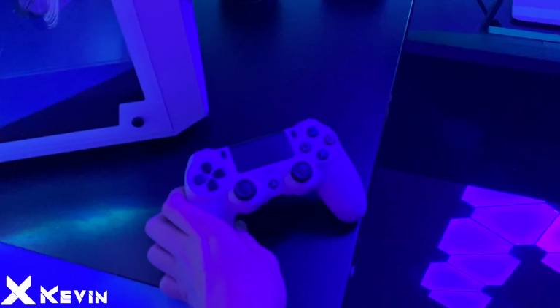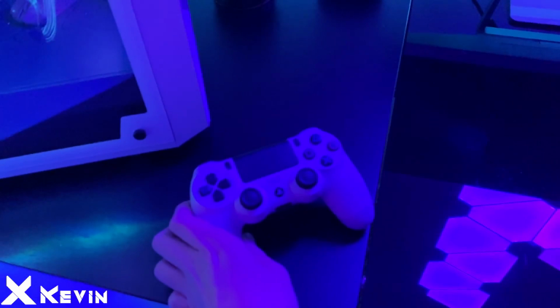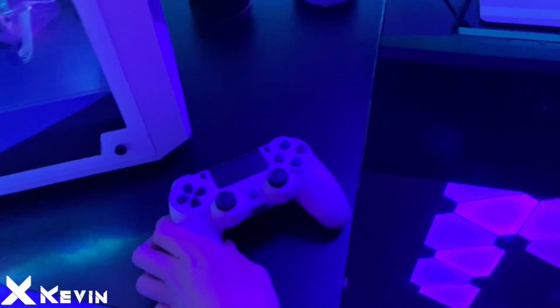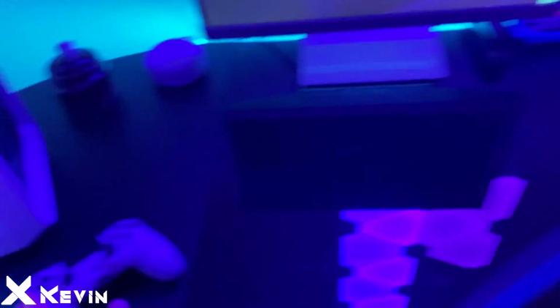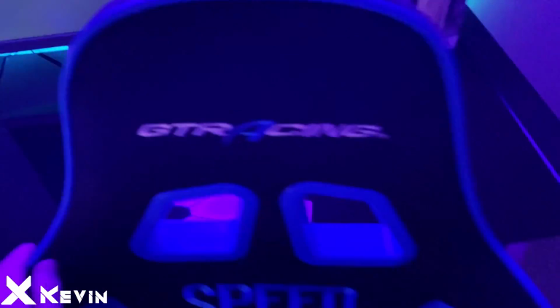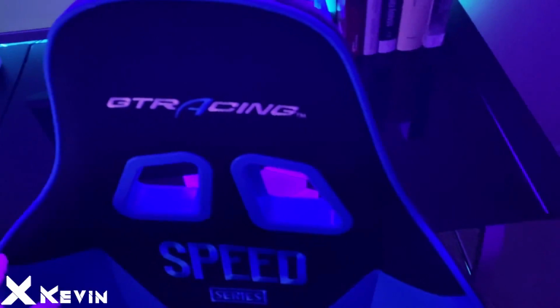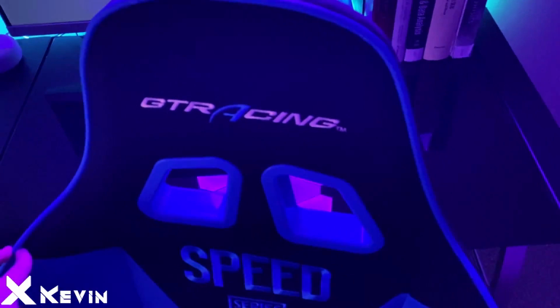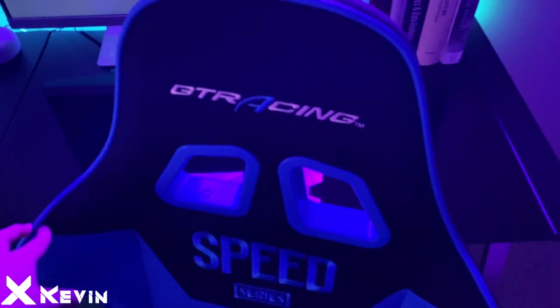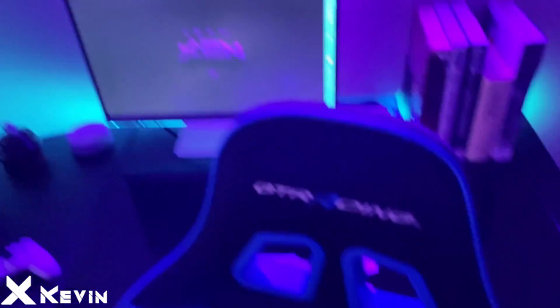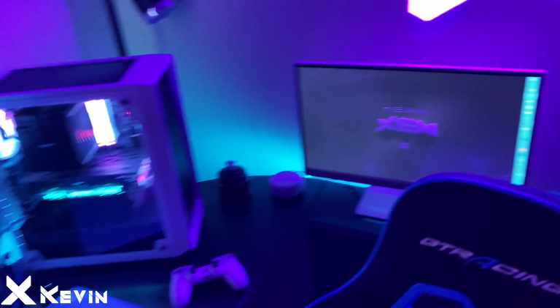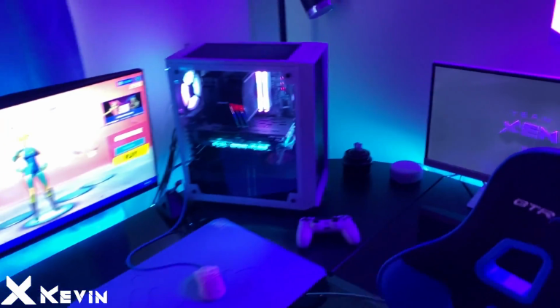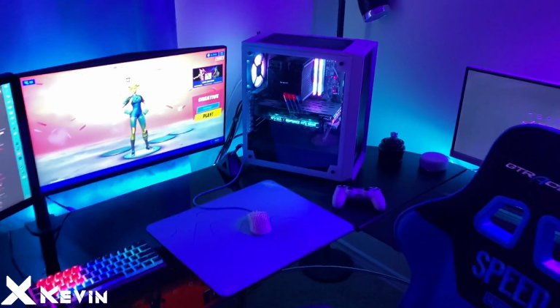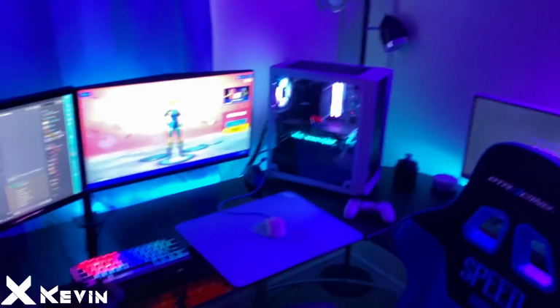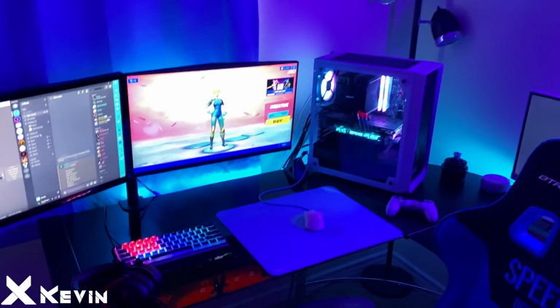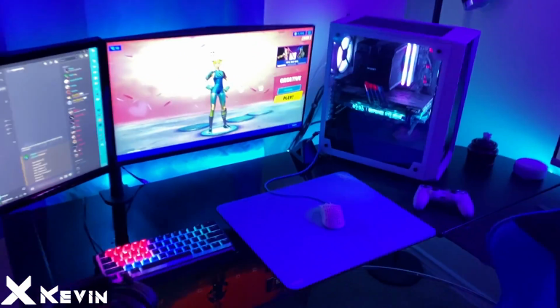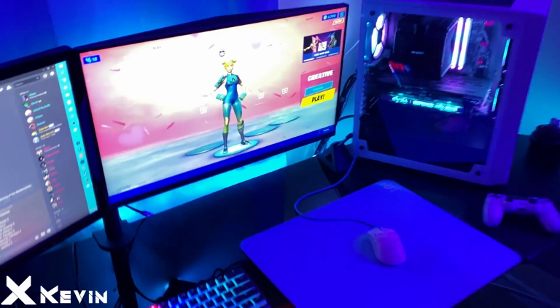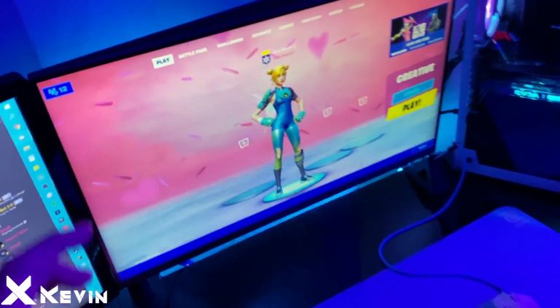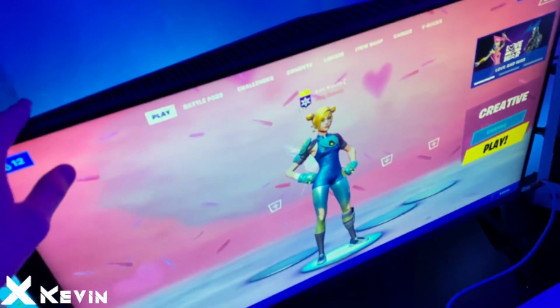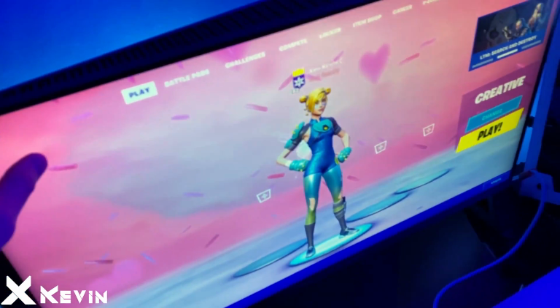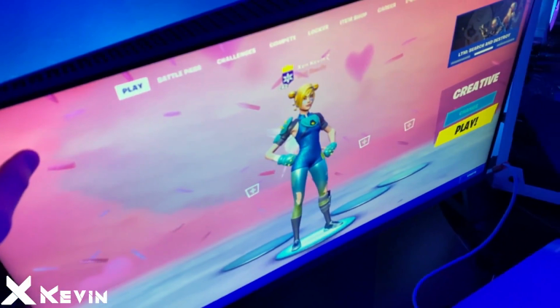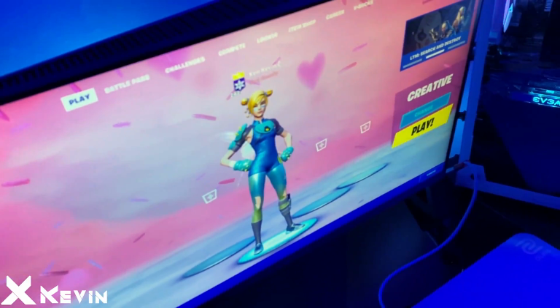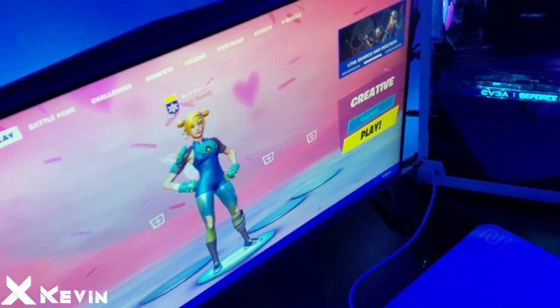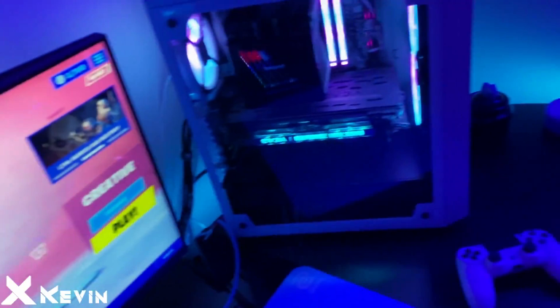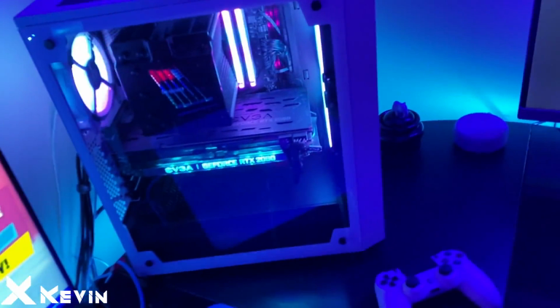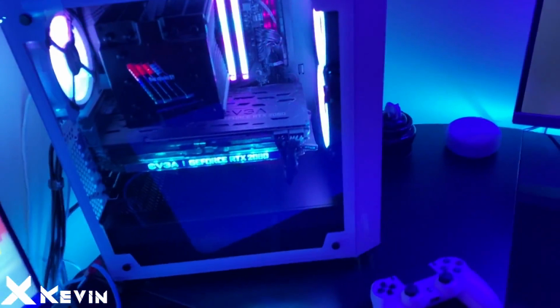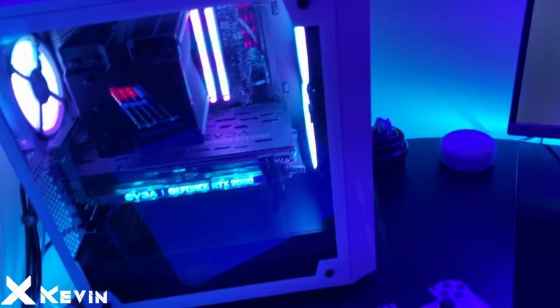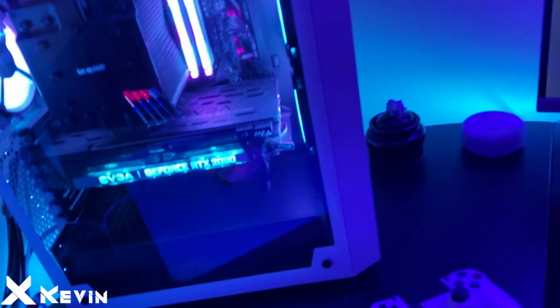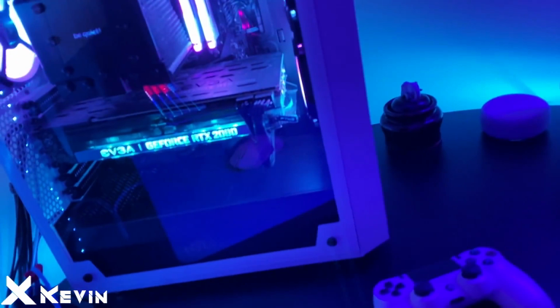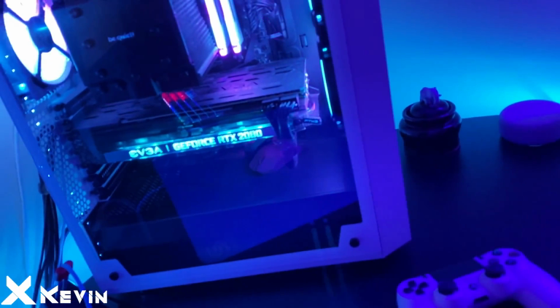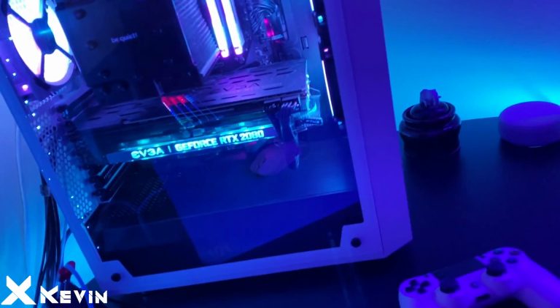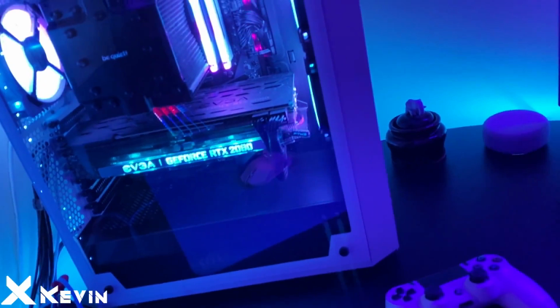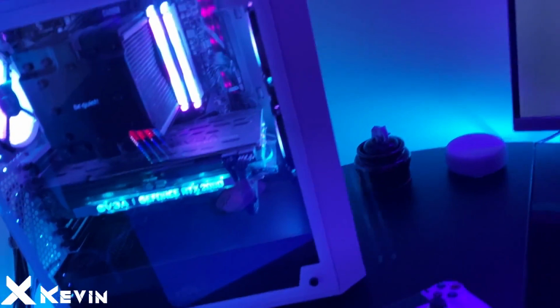Got my controller close by — feeling some aim assist, you know. I got my GT Racing gaming chair, got a triple monitor setup with the main one being 240Hz for gaming.